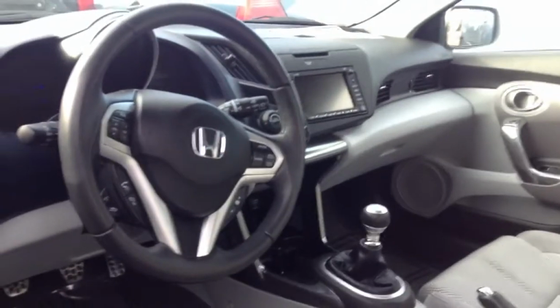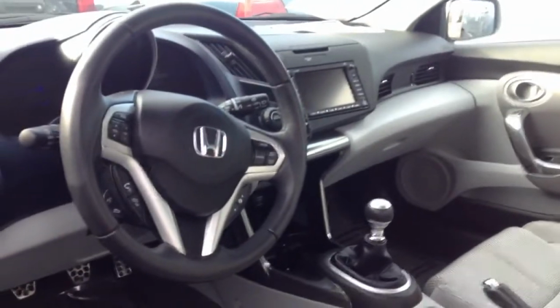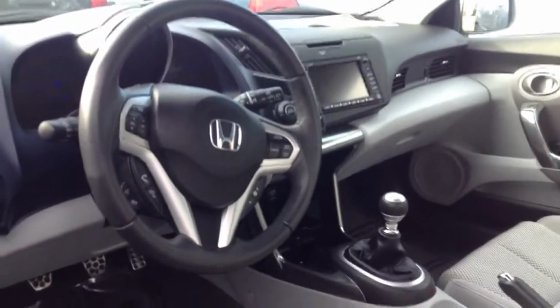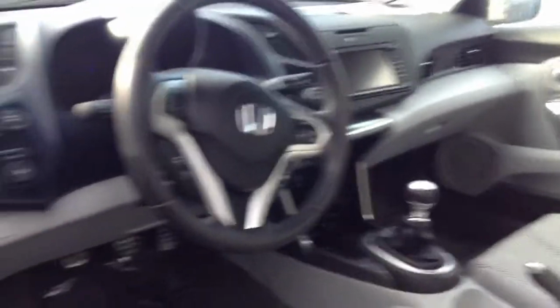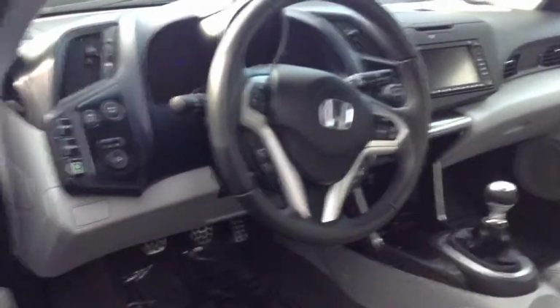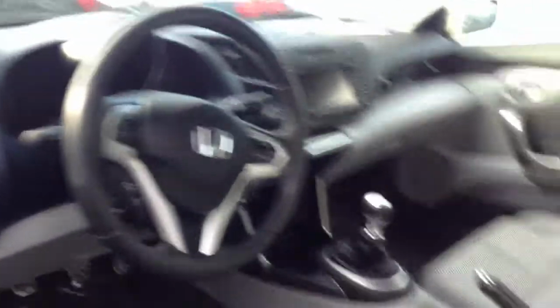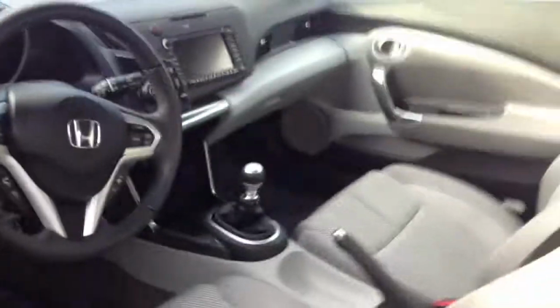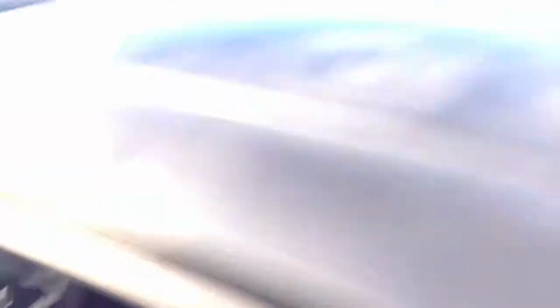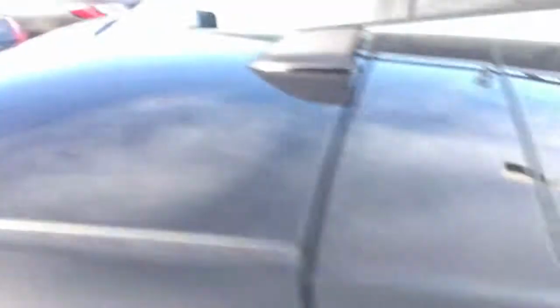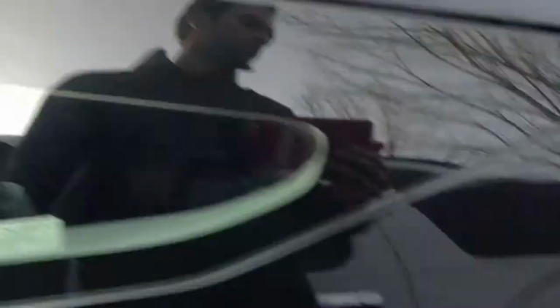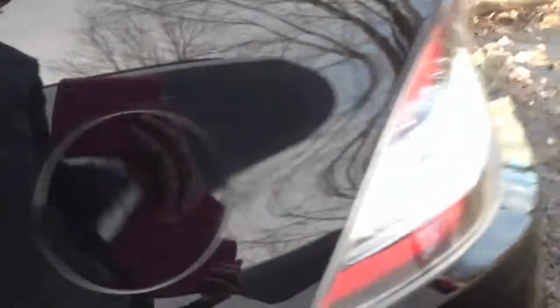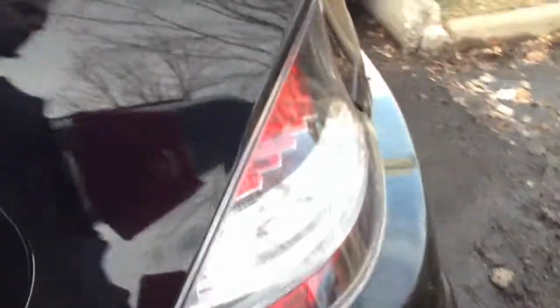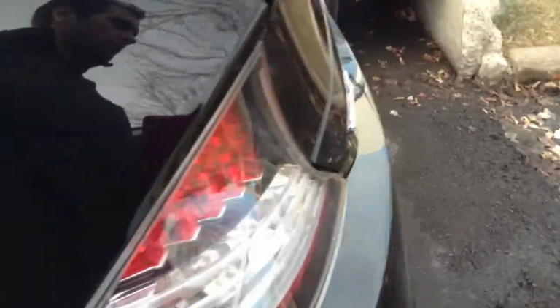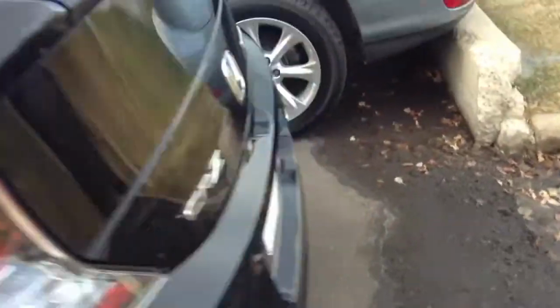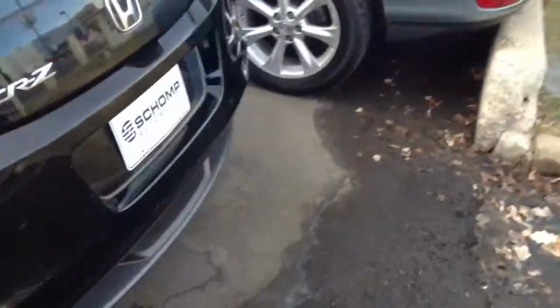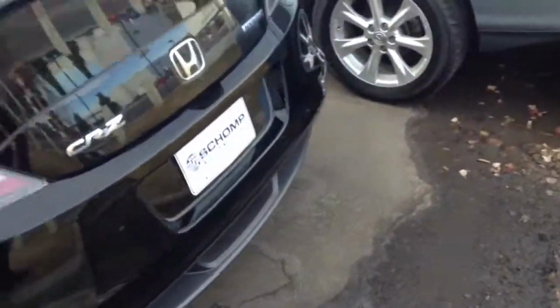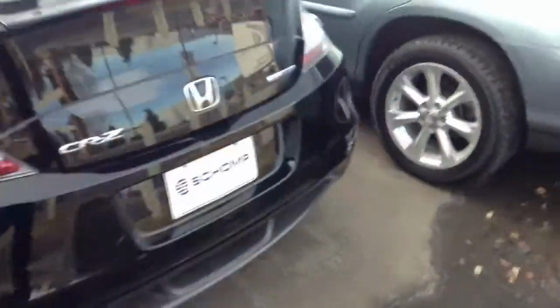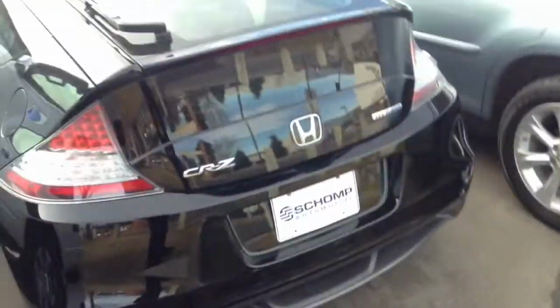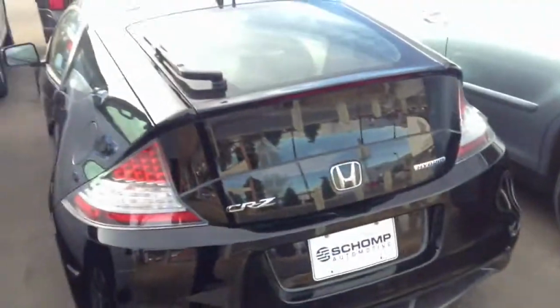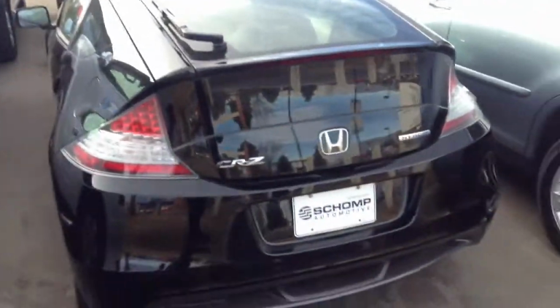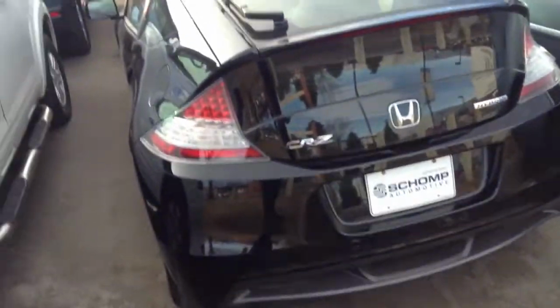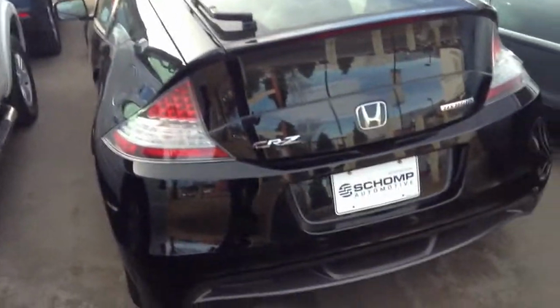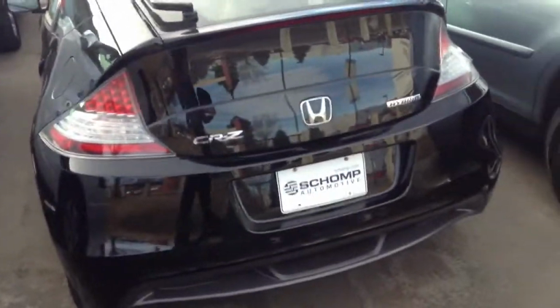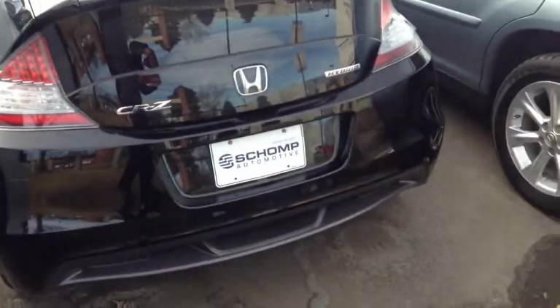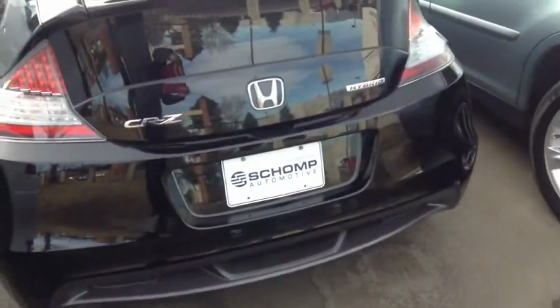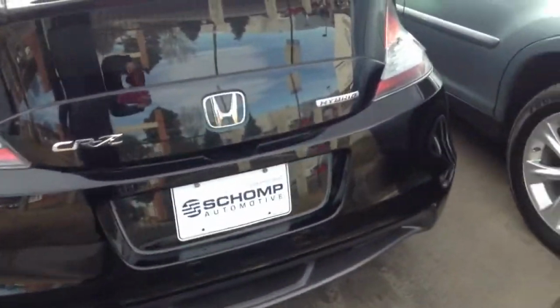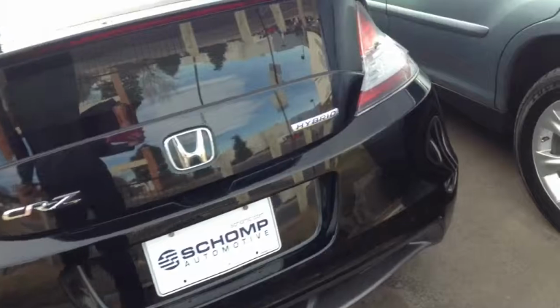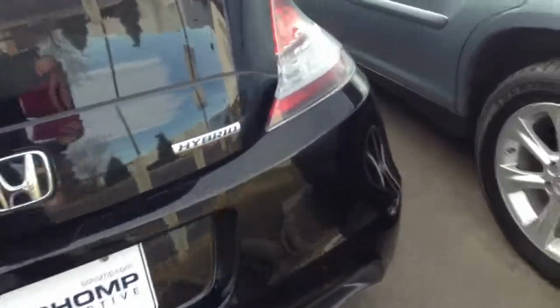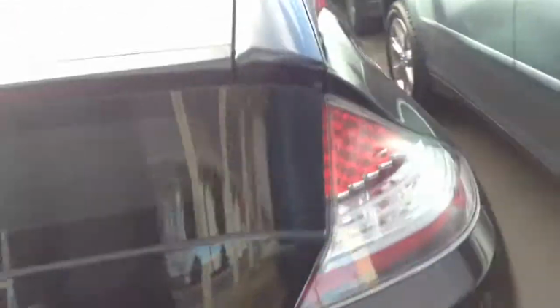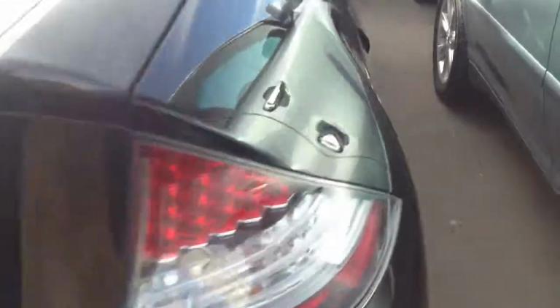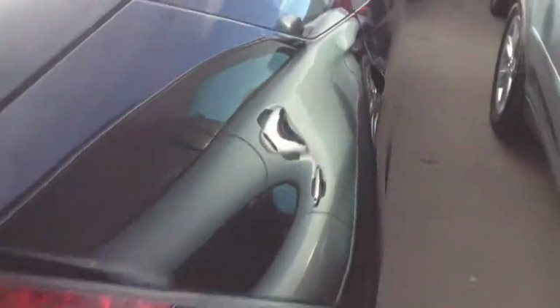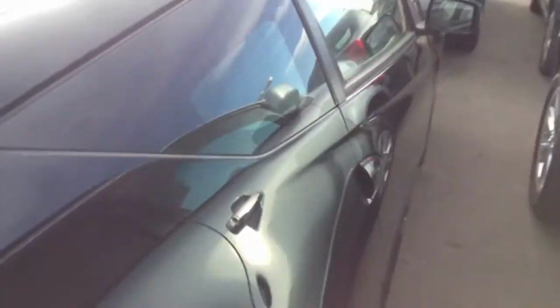It does have the navigation. All along the back here — CR-Z hybrid. Let me know when you want to come take it for a test drive.